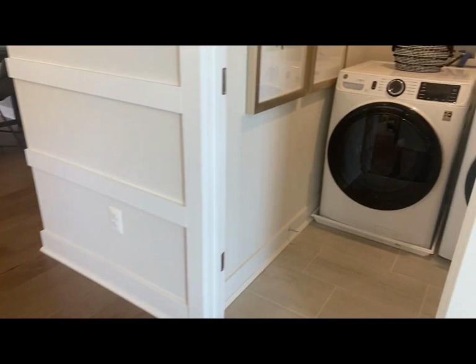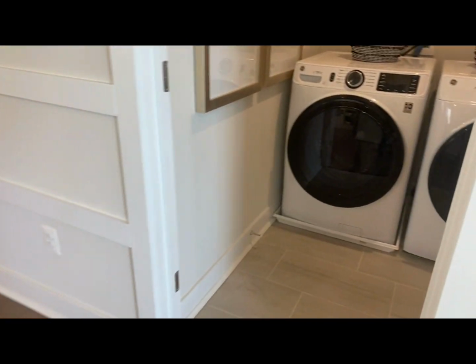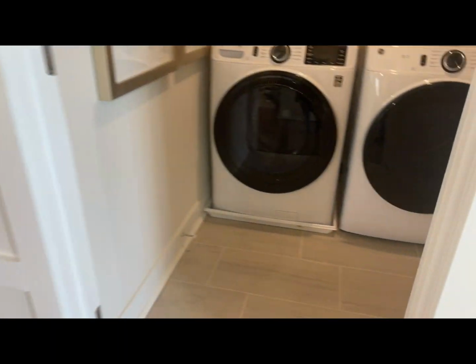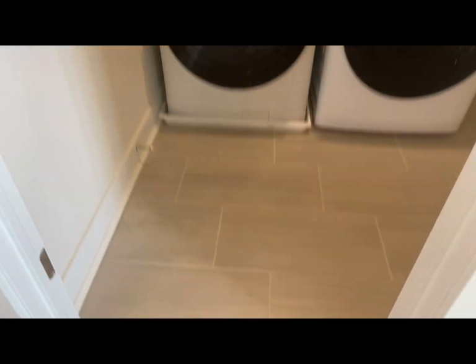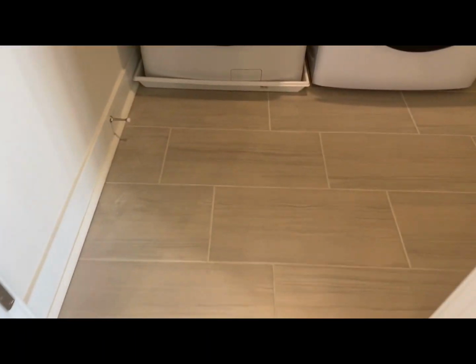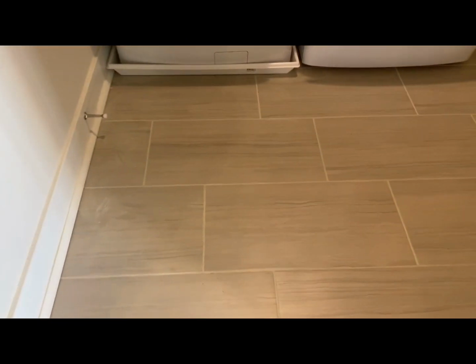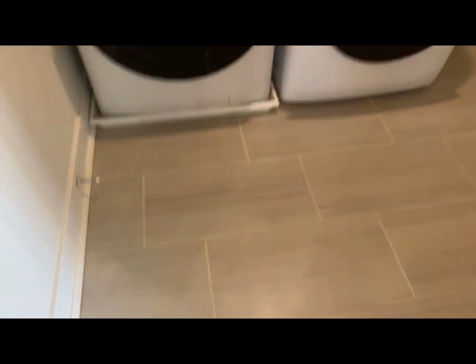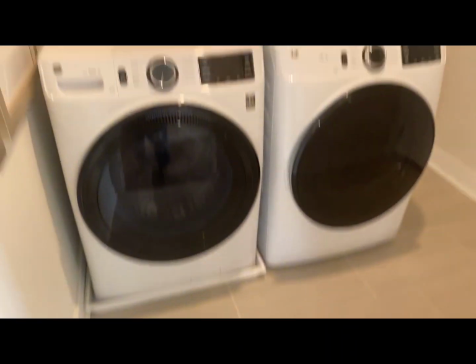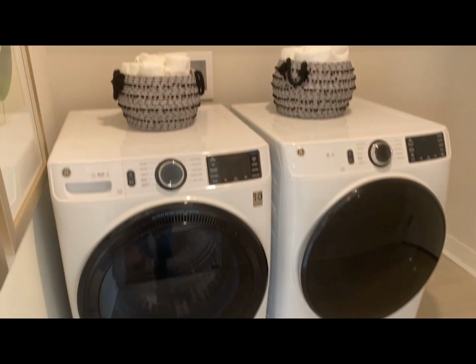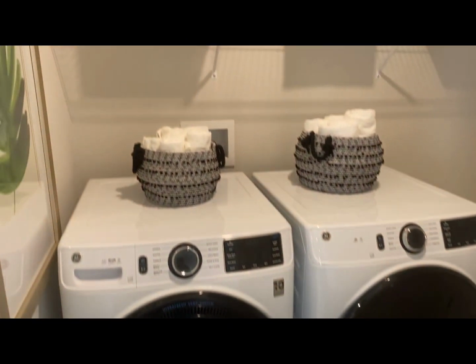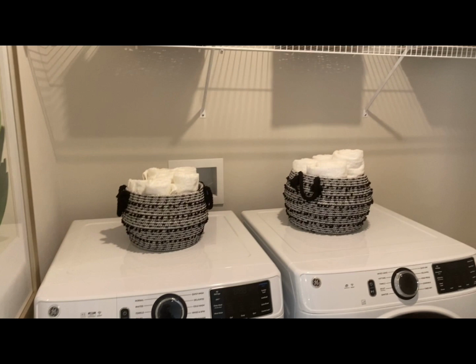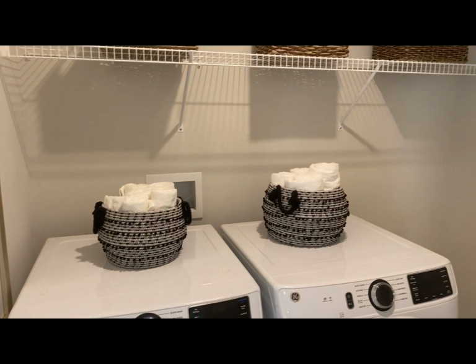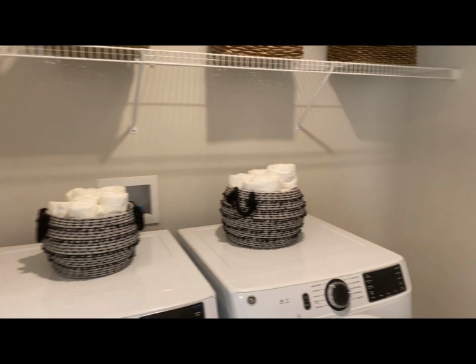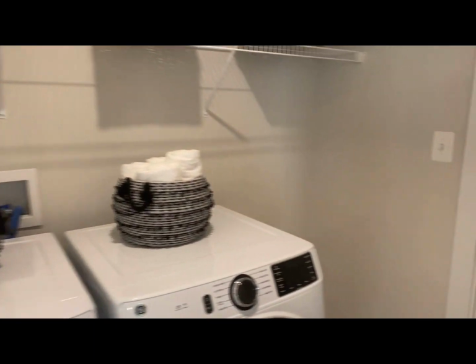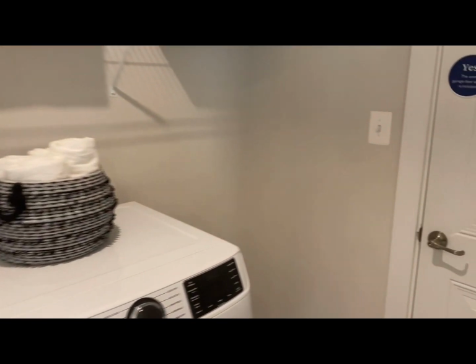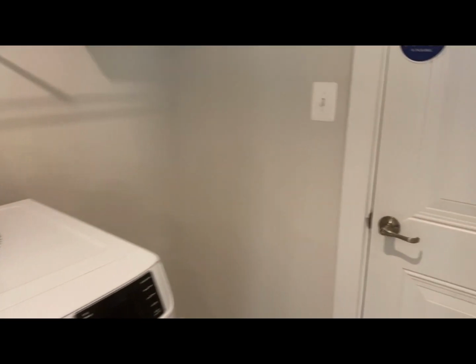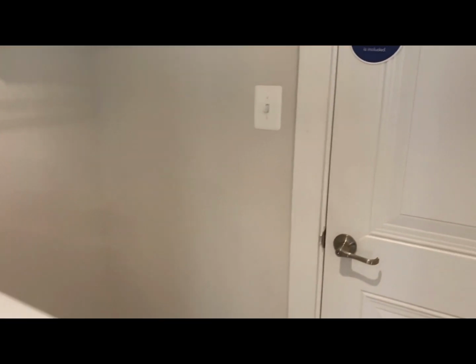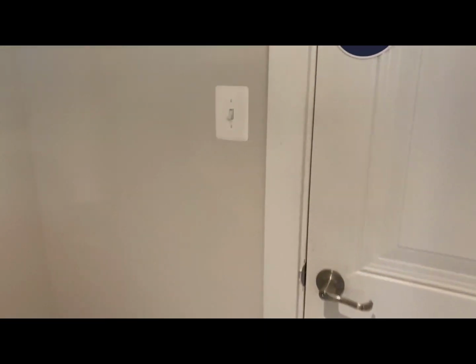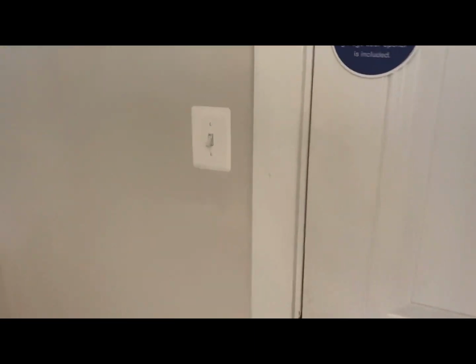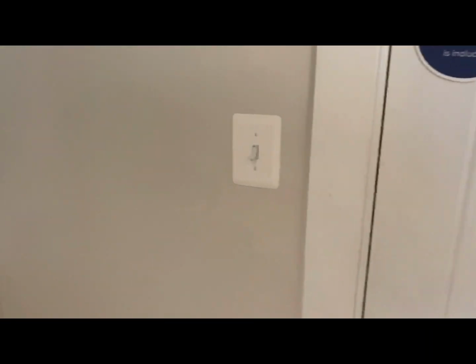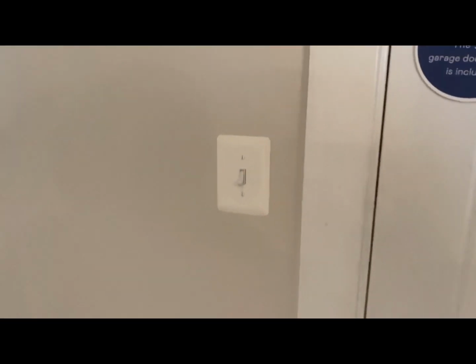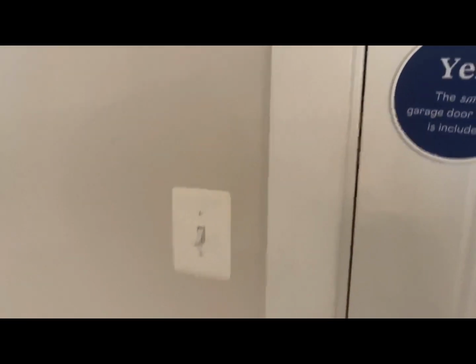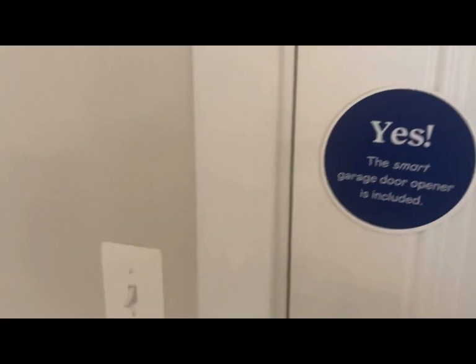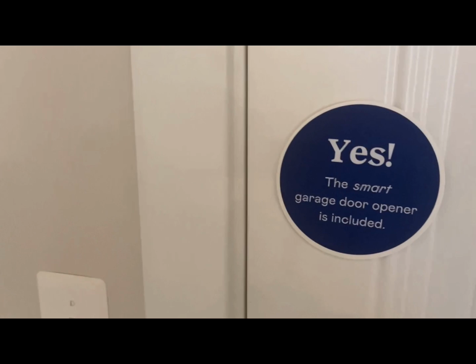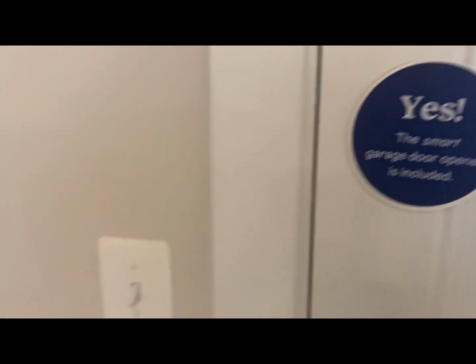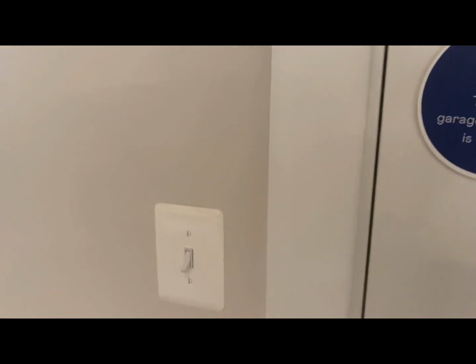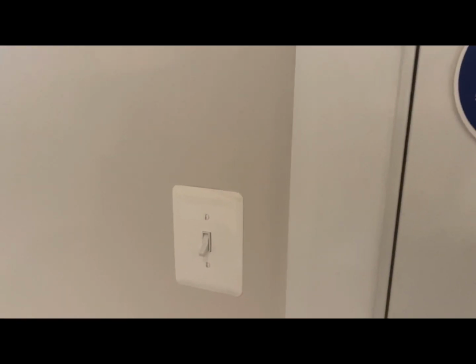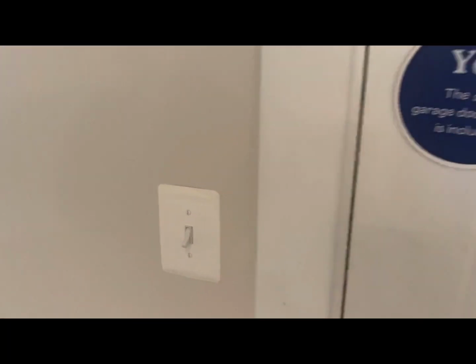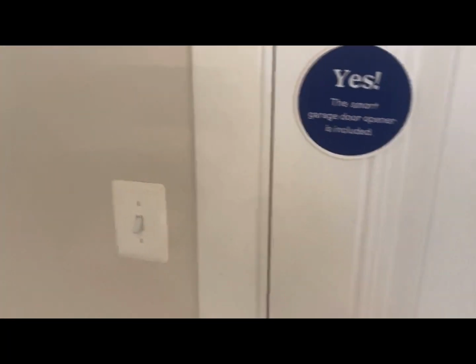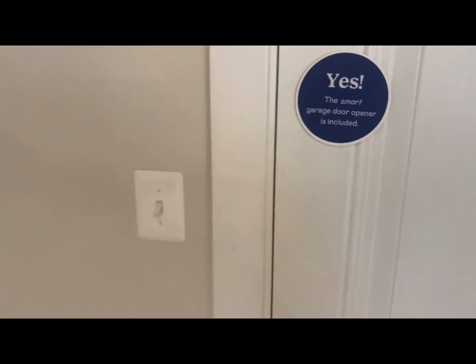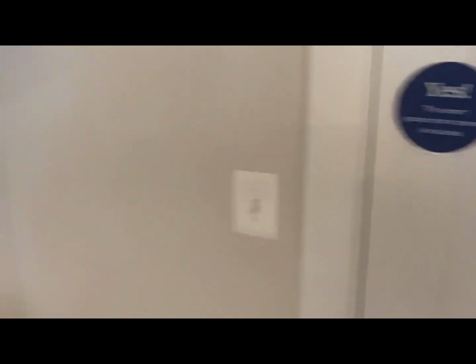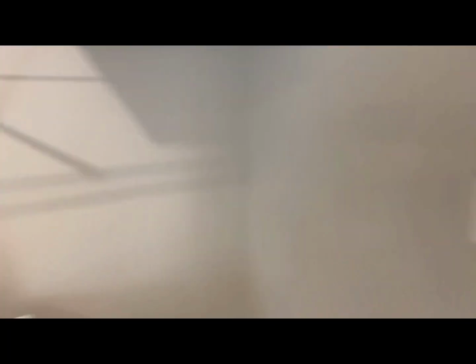Laundry area. Garage door opener is included. Somehow they got the garage locked.